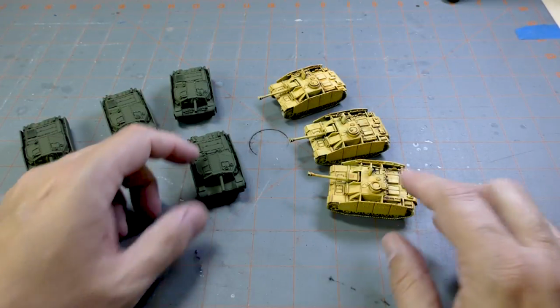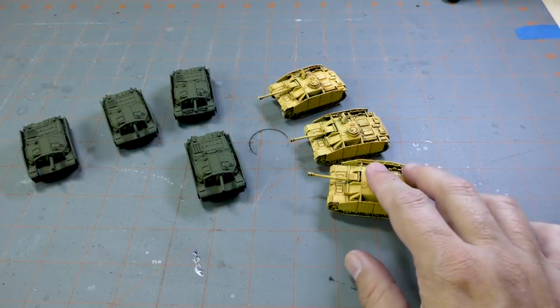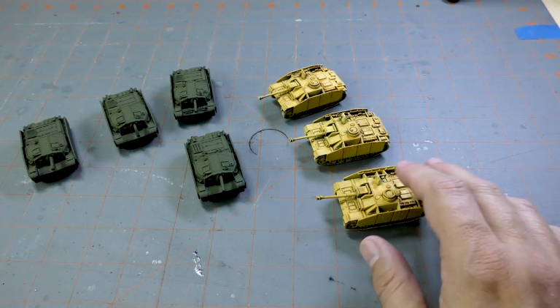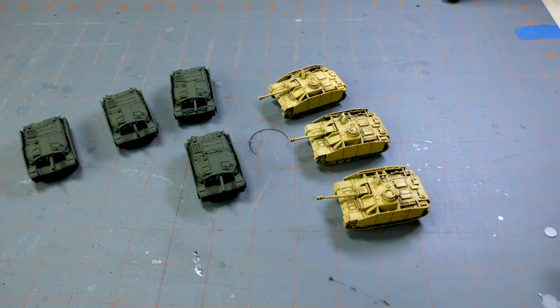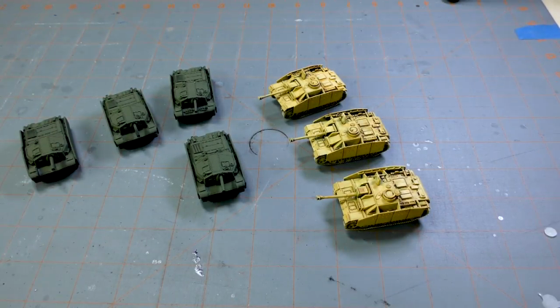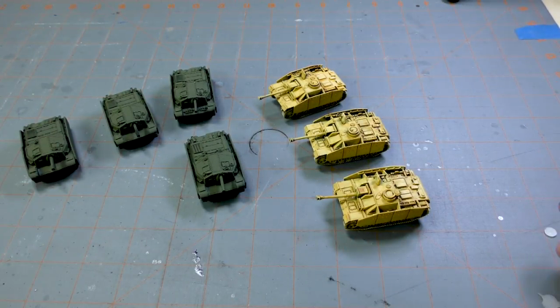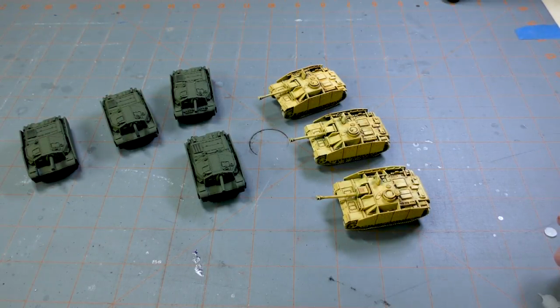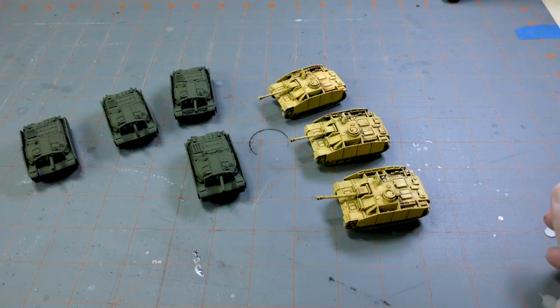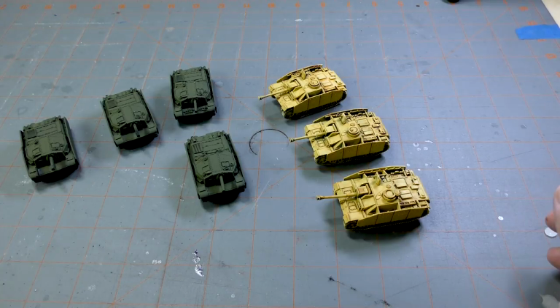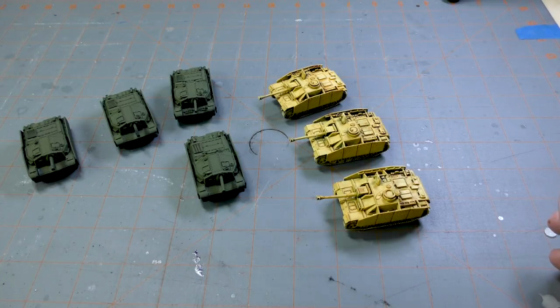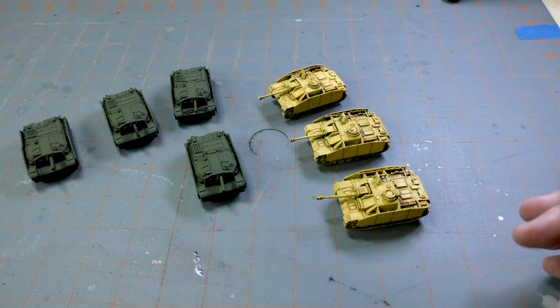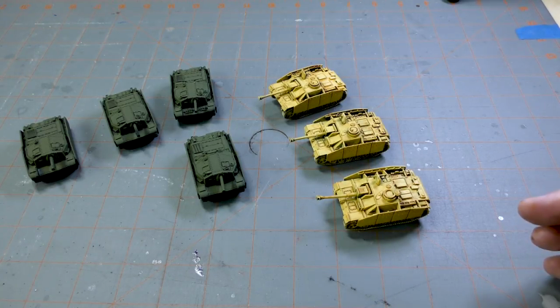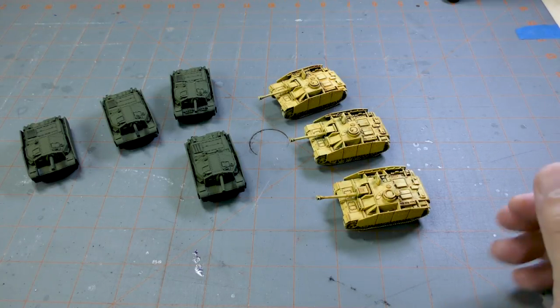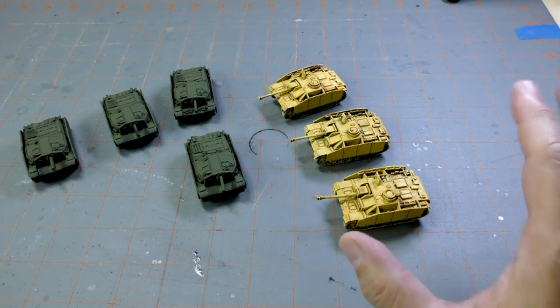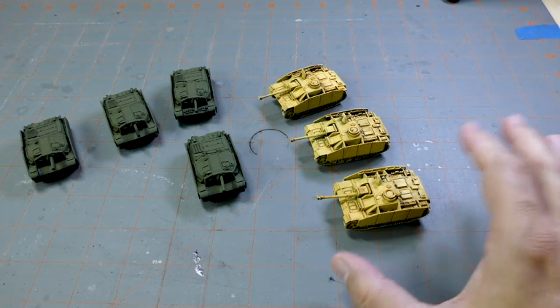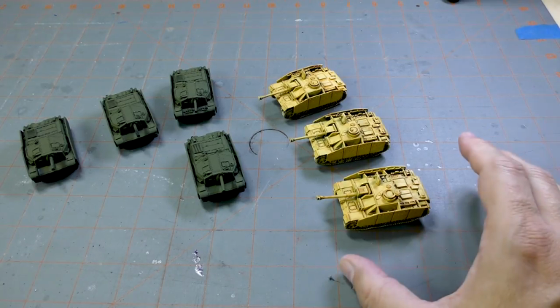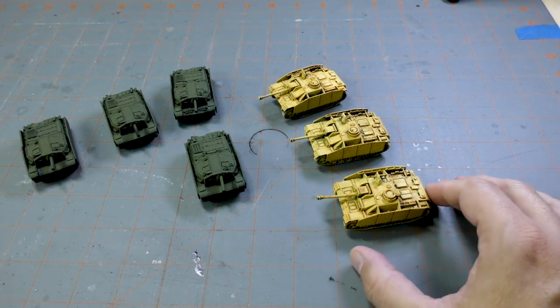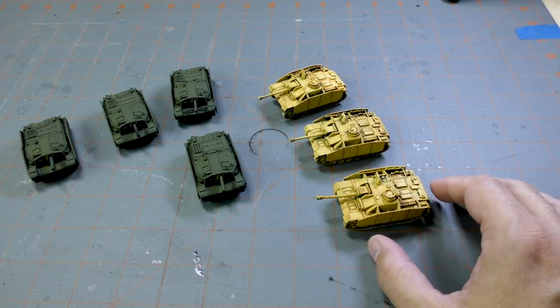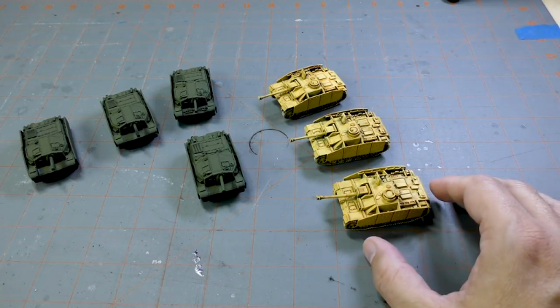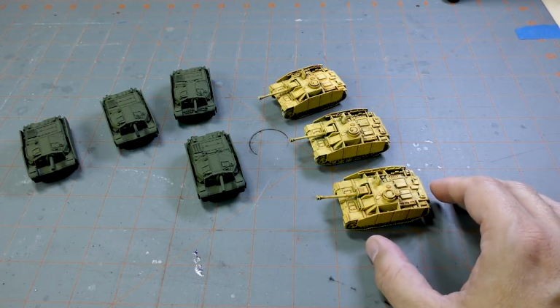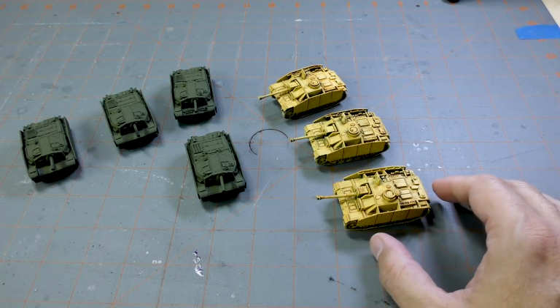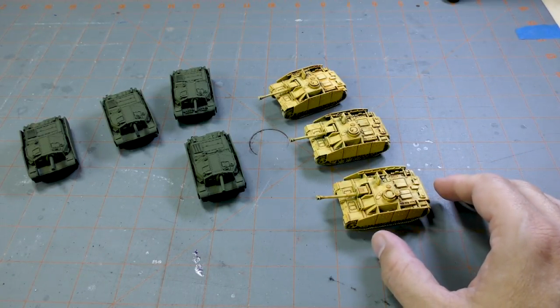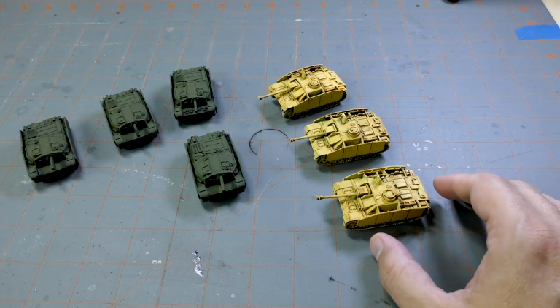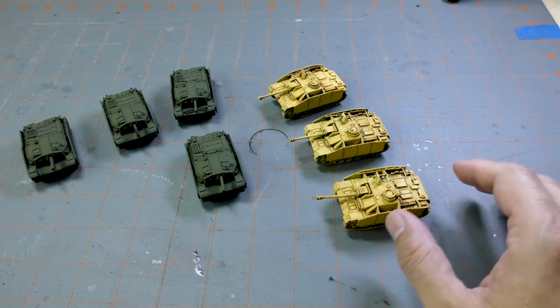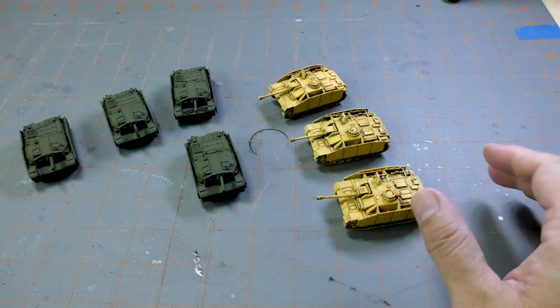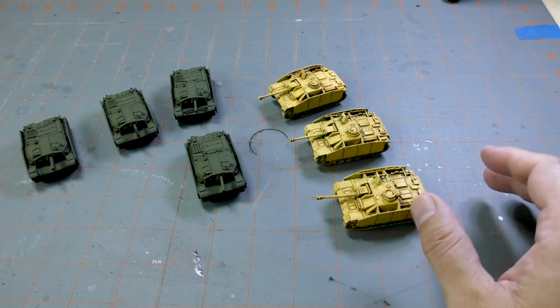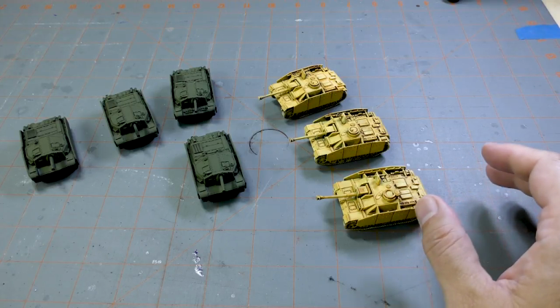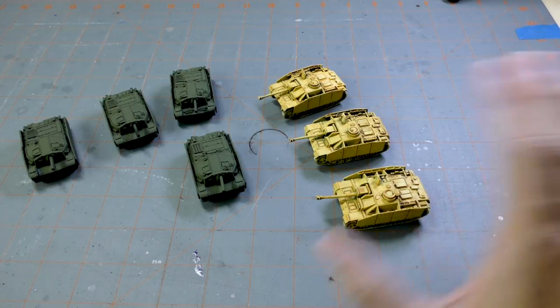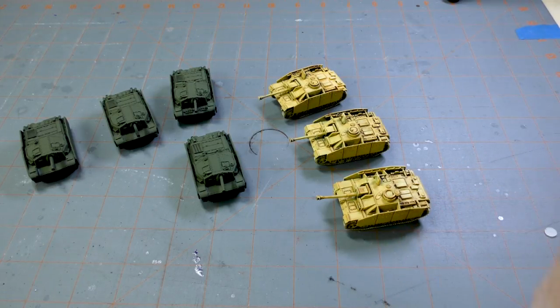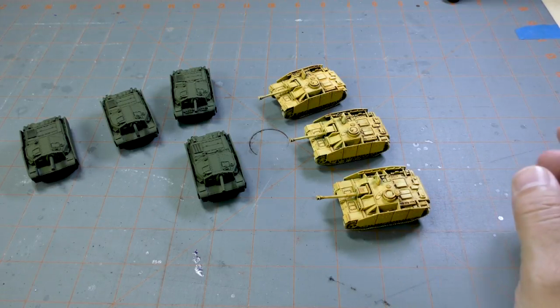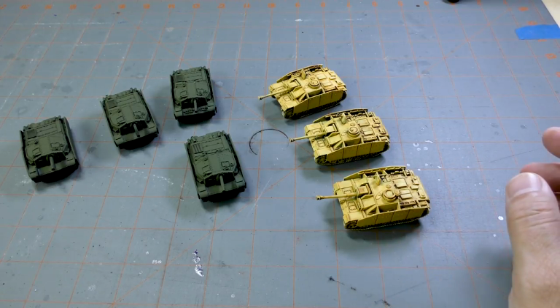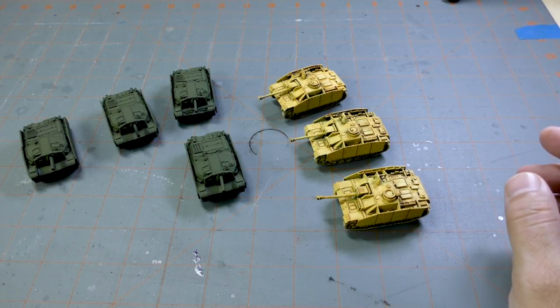I was looking forward to getting my Hungarians out. I haven't scheduled a game with them yet, but I figure I better get these guys painted so that if I can get a game scheduled, they are ready to roll.